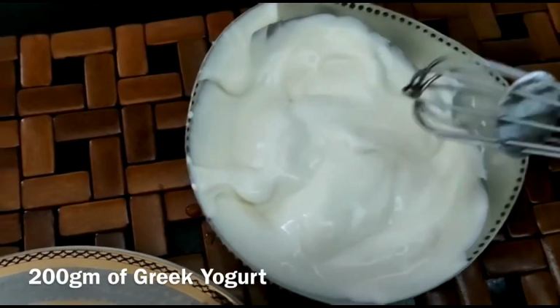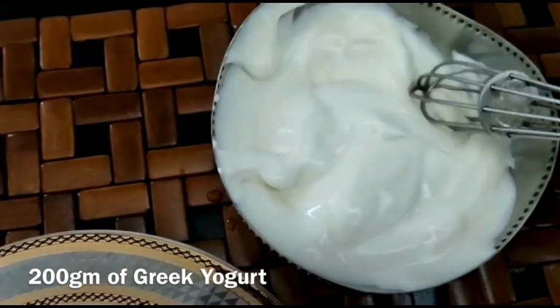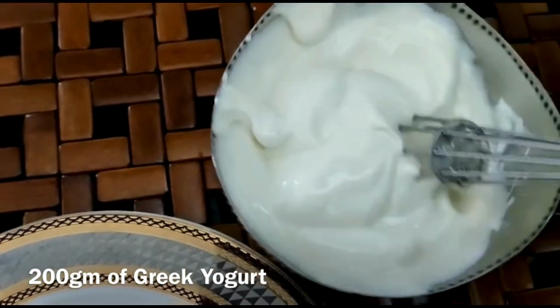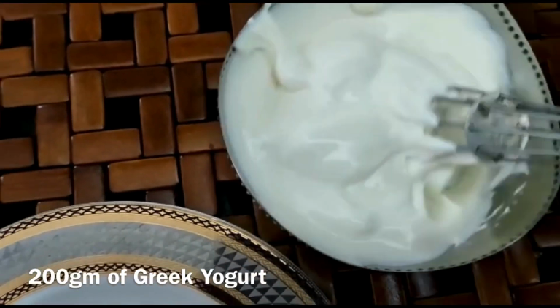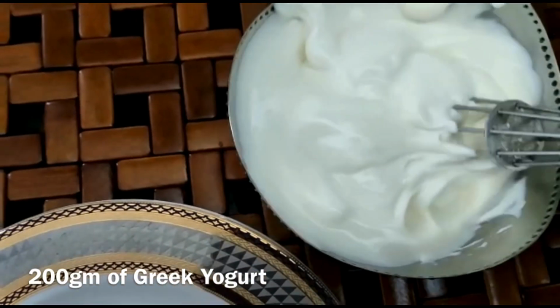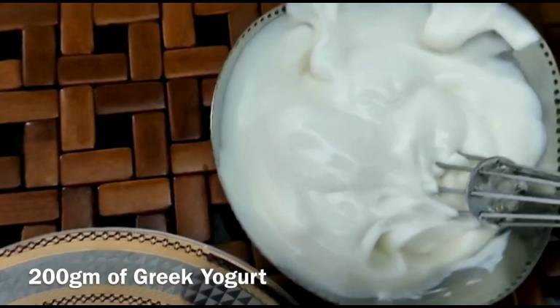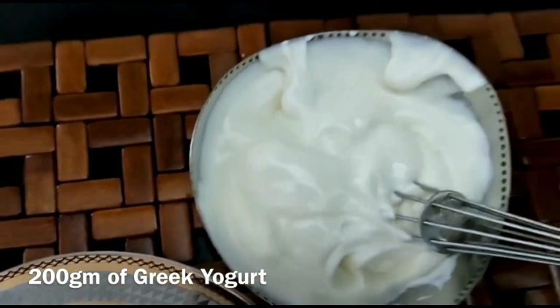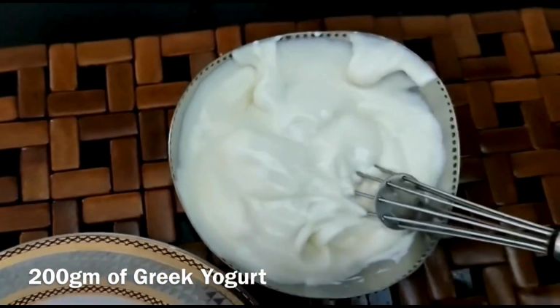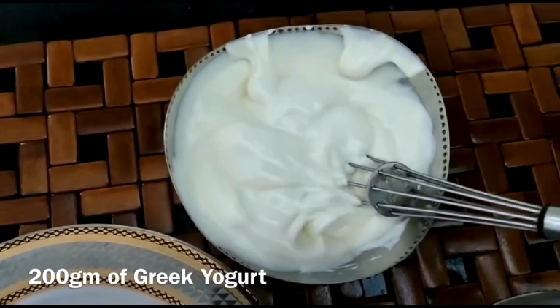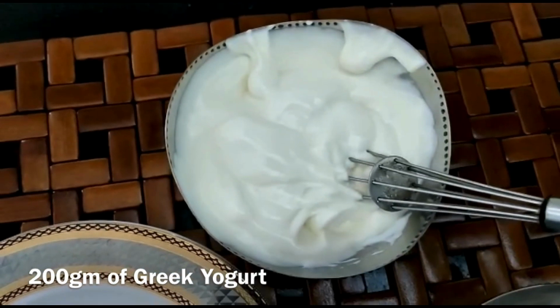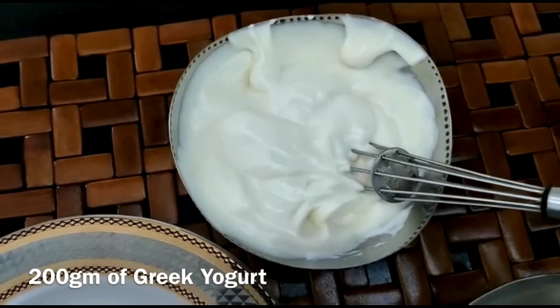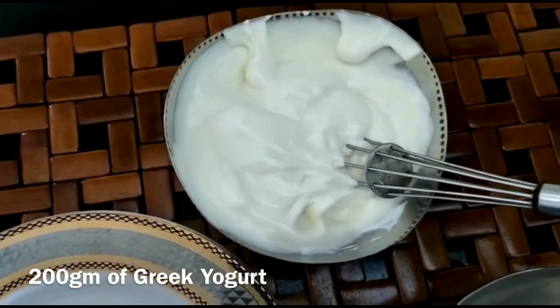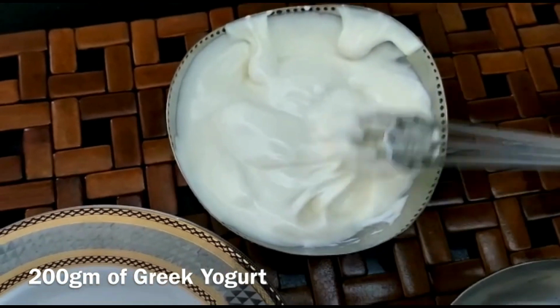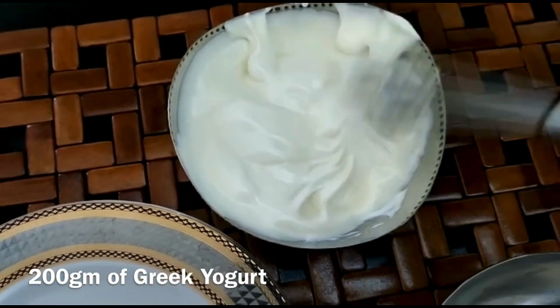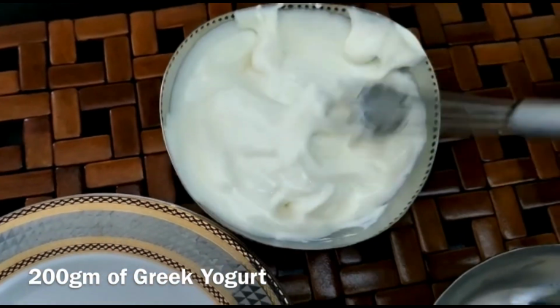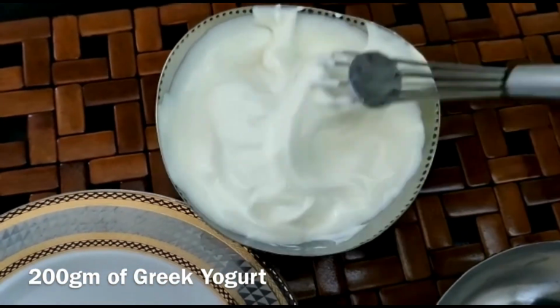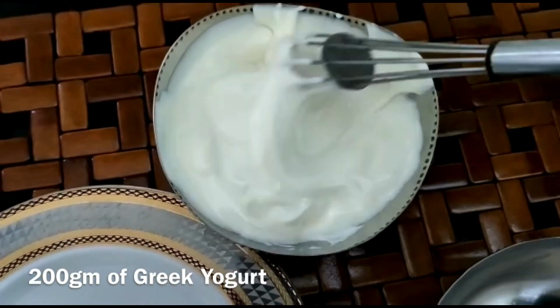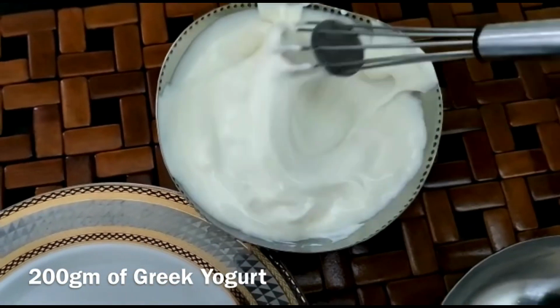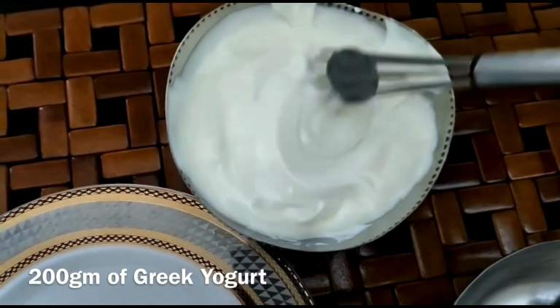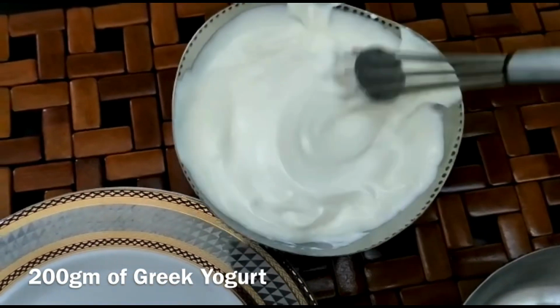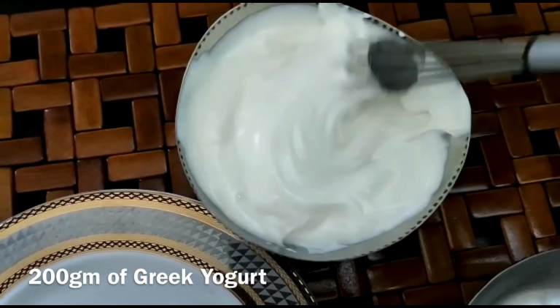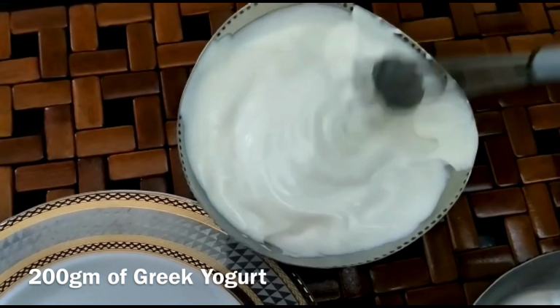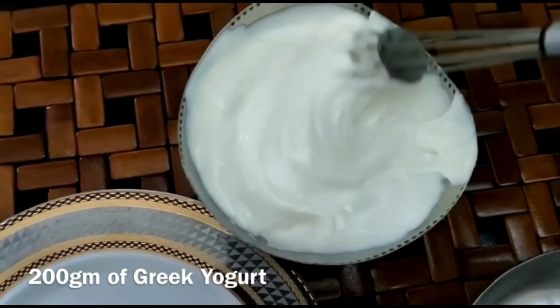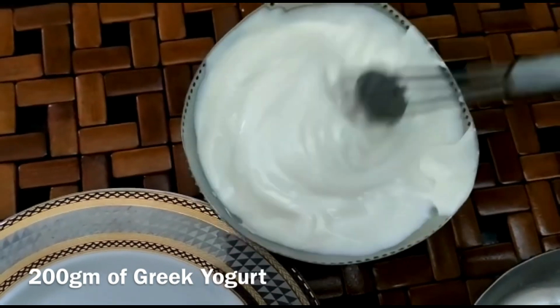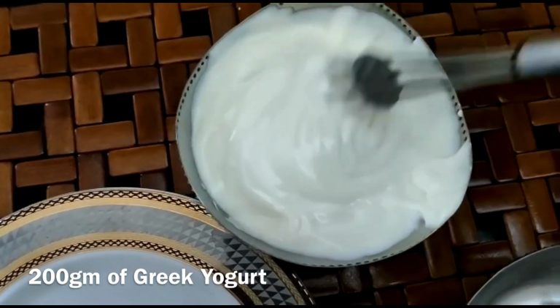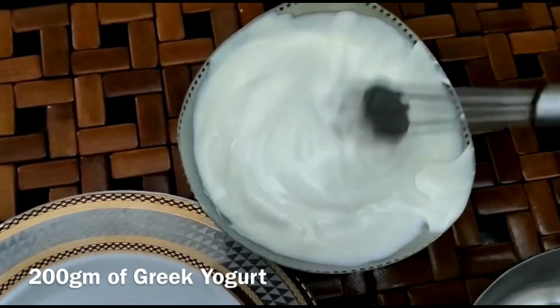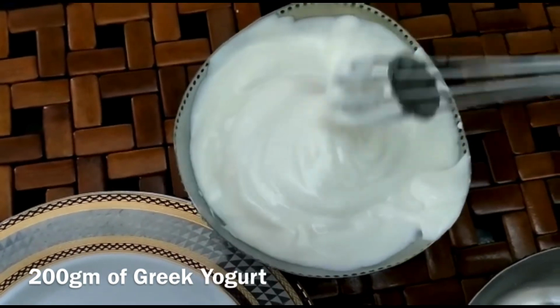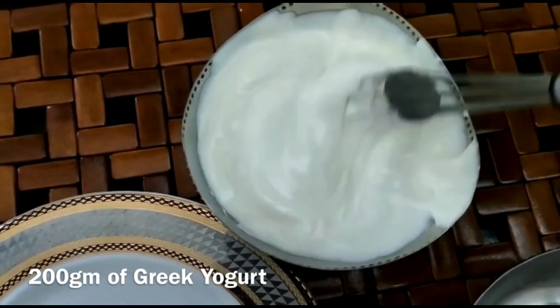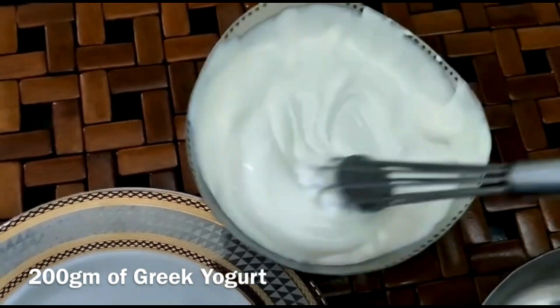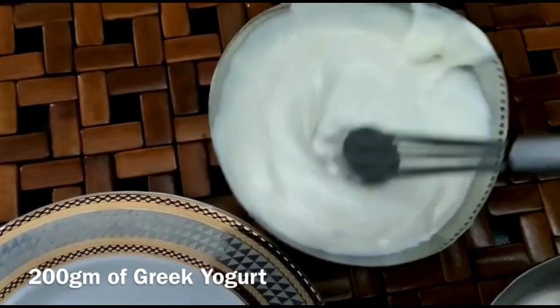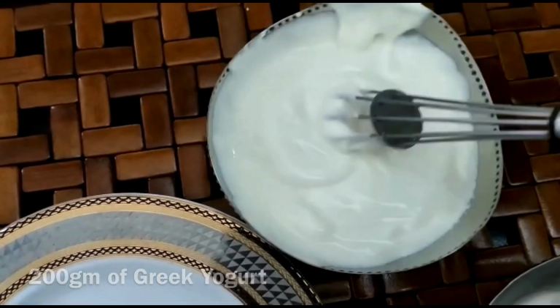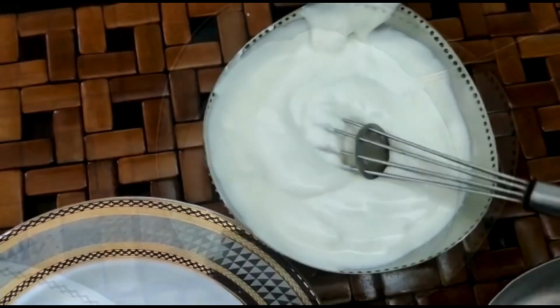We are using Greek yogurt for this recipe as it gives a creamy texture to the raita and is rich in protein. If you don't have Greek yogurt, you can use normal curd also.